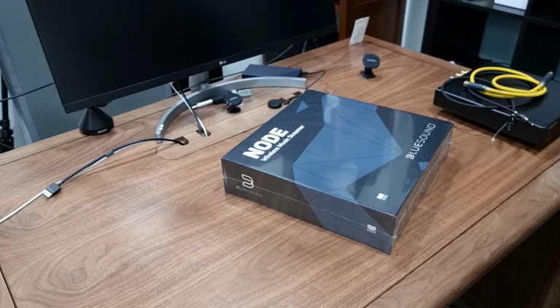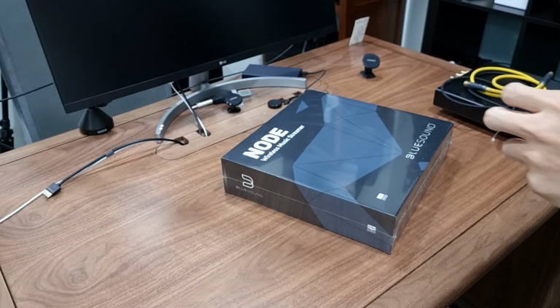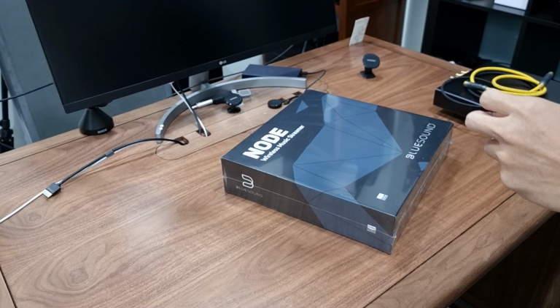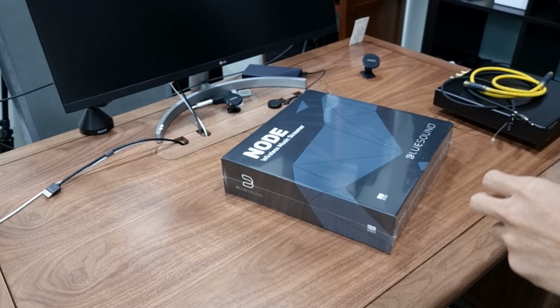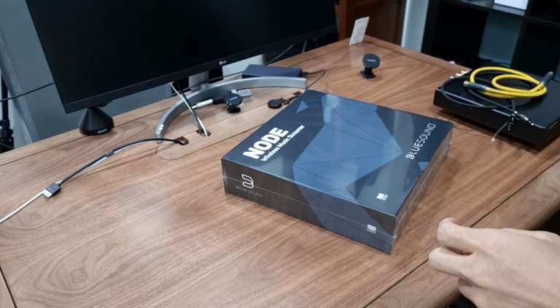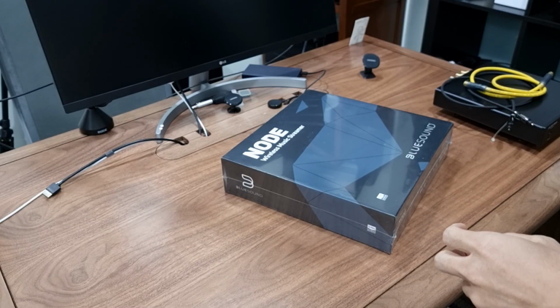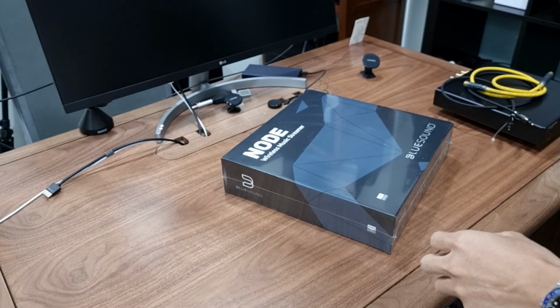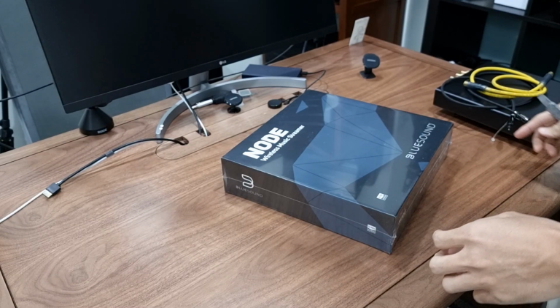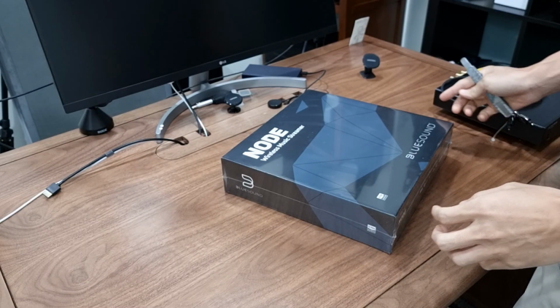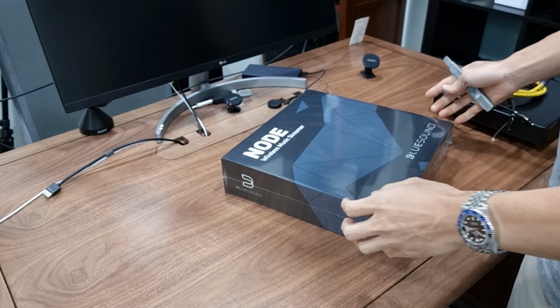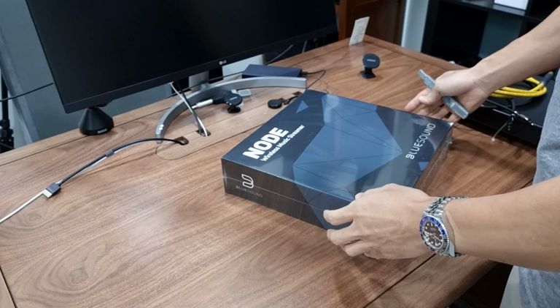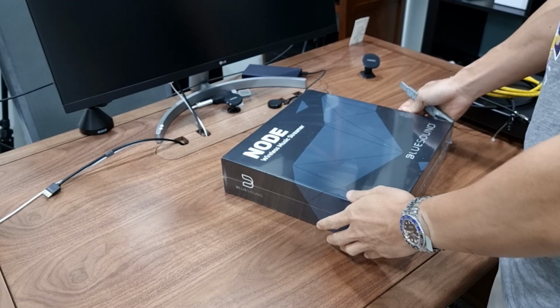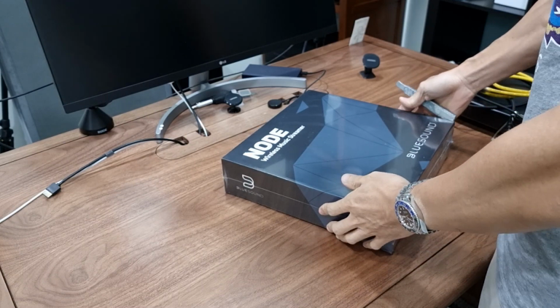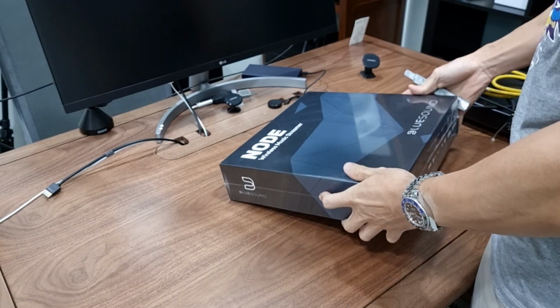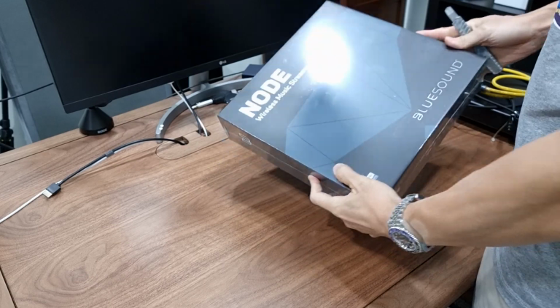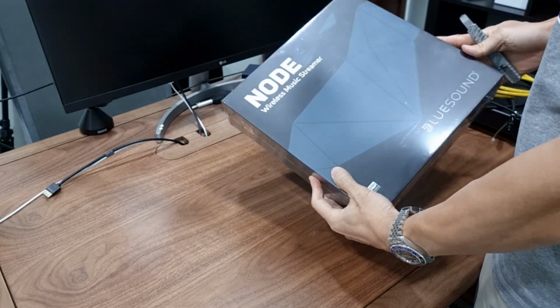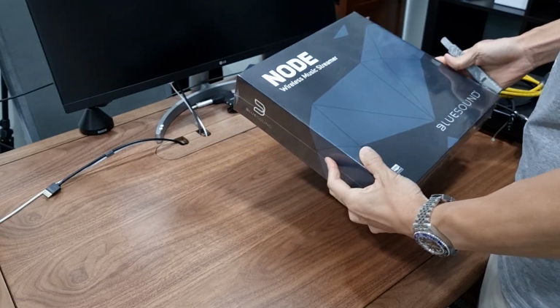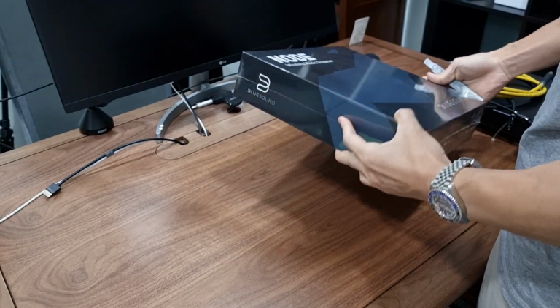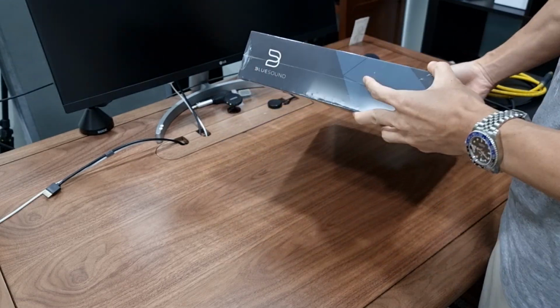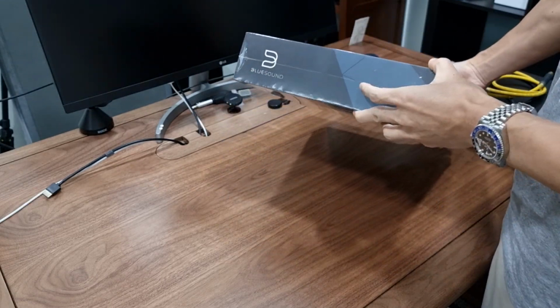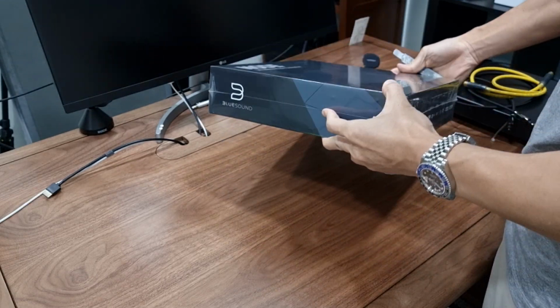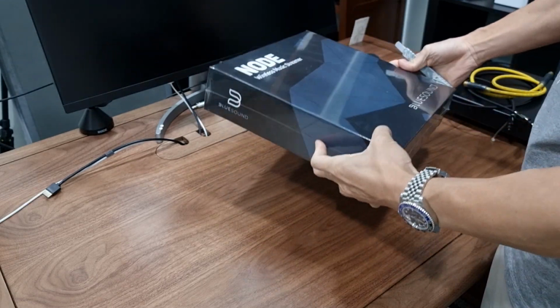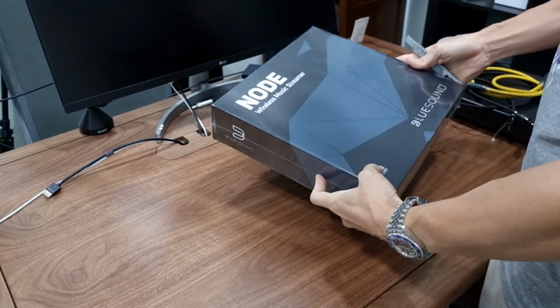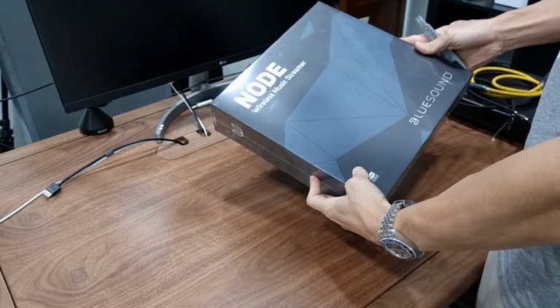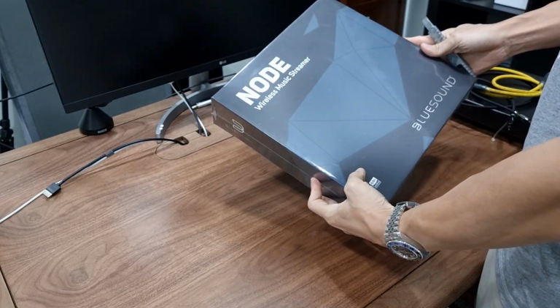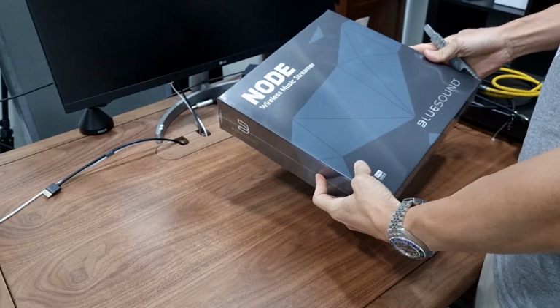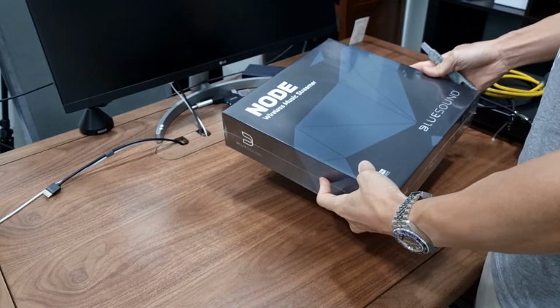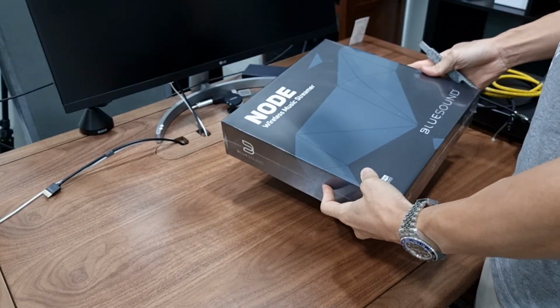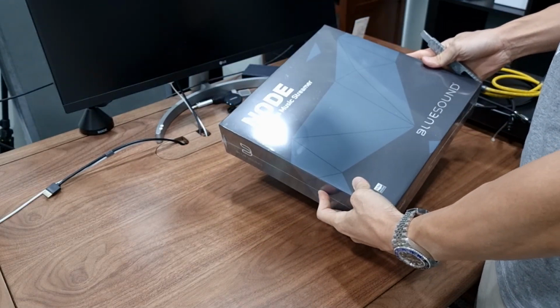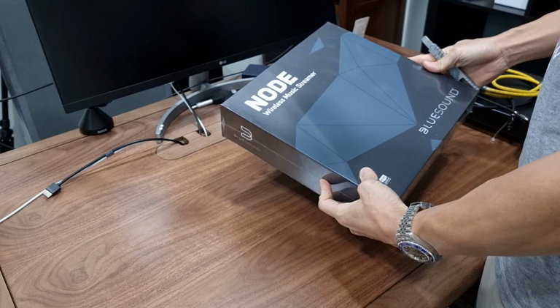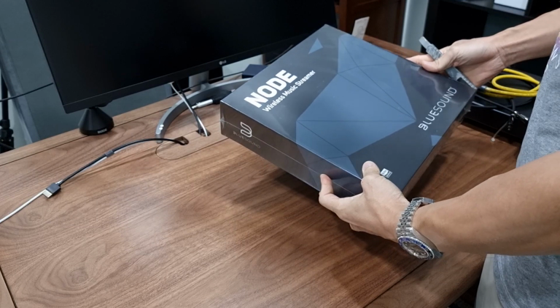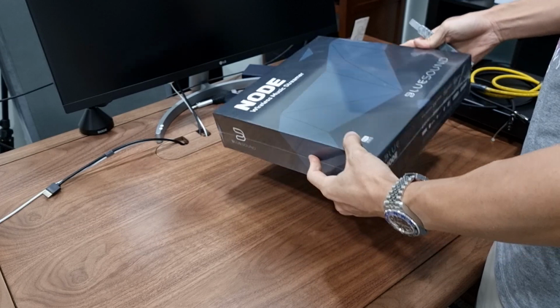Hey guys, welcome to the channel. Yet another unboxing video for you guys.